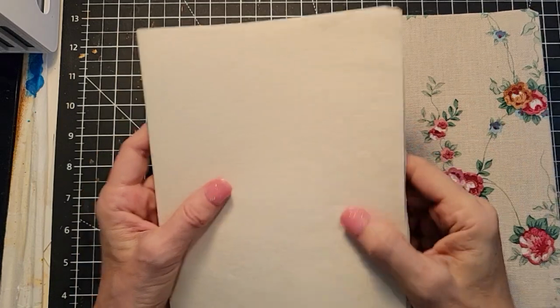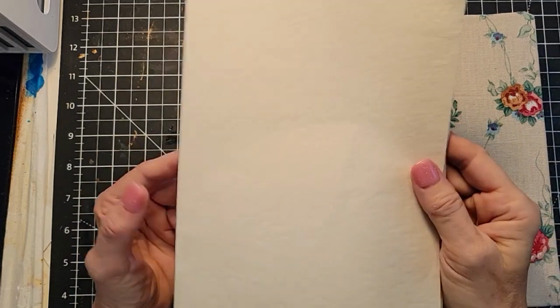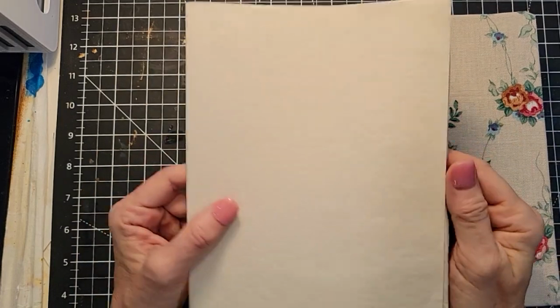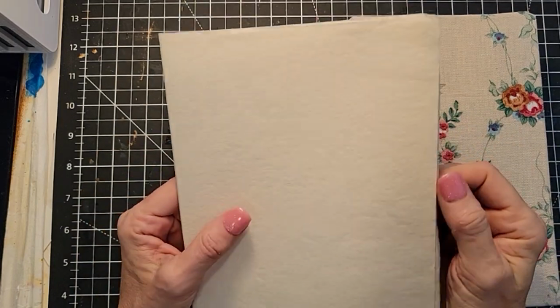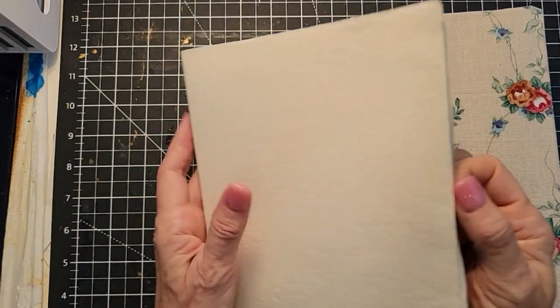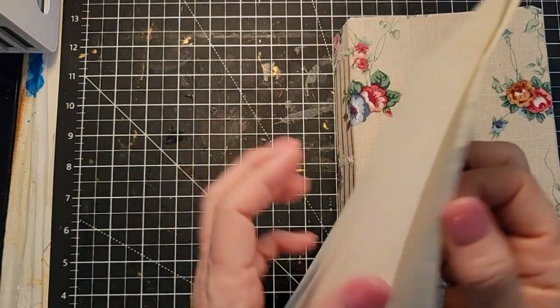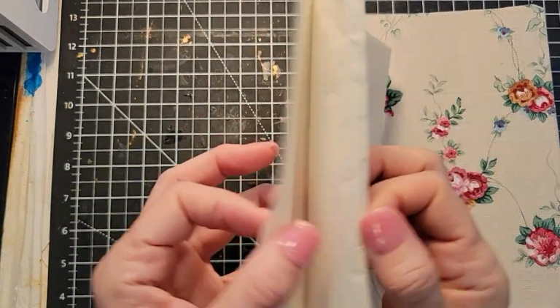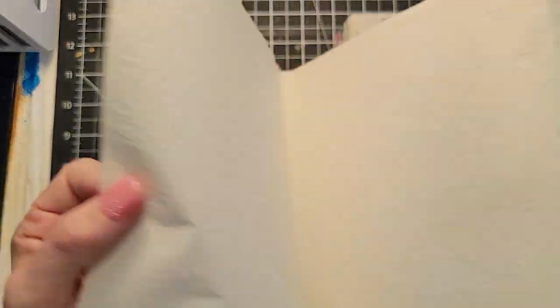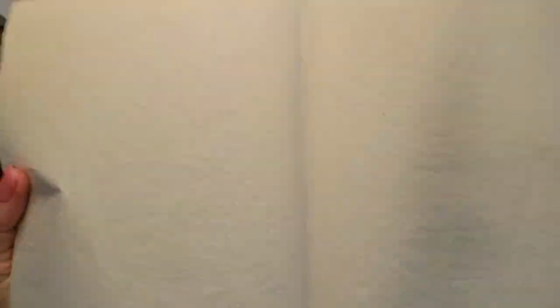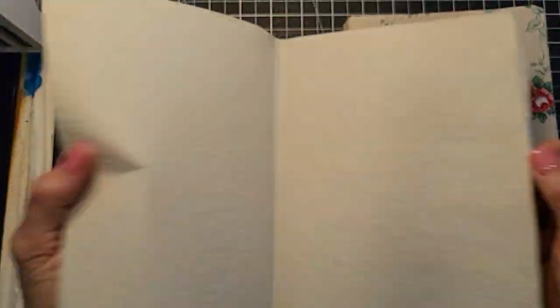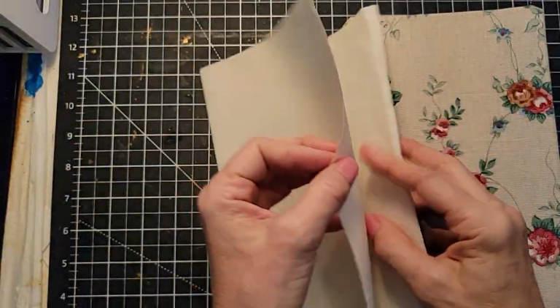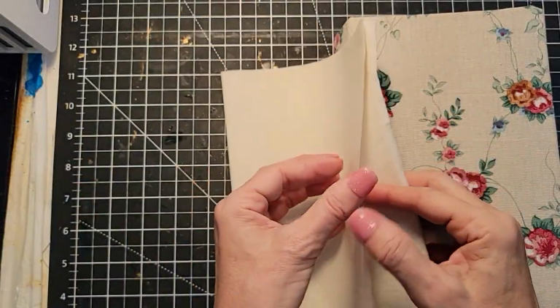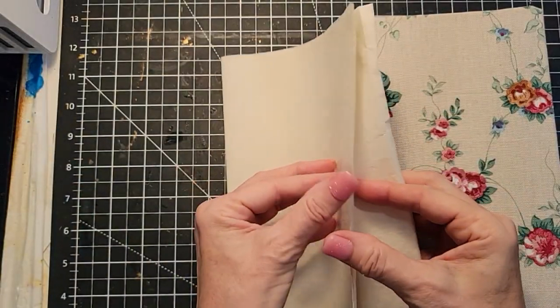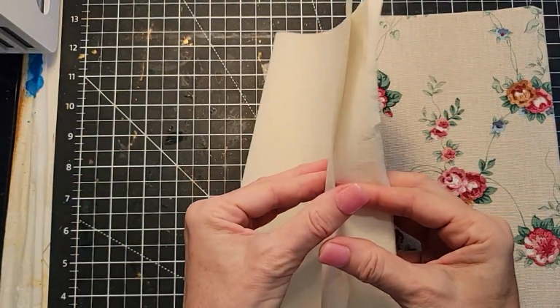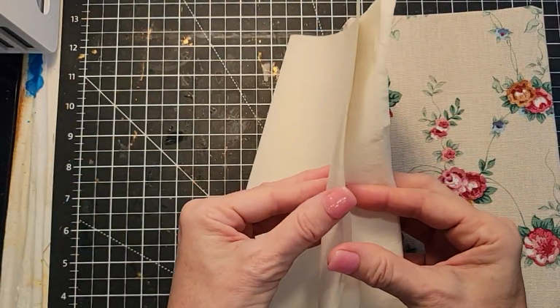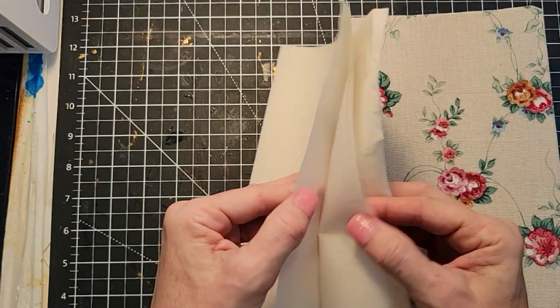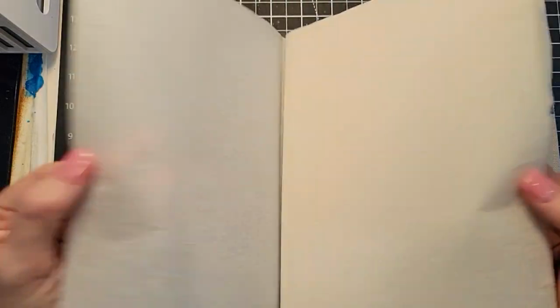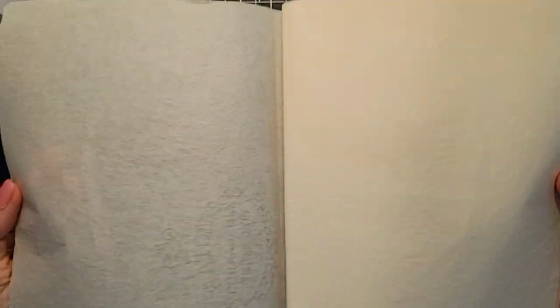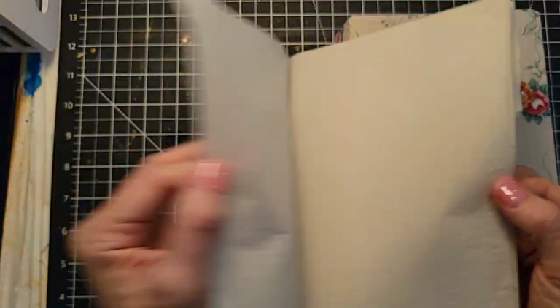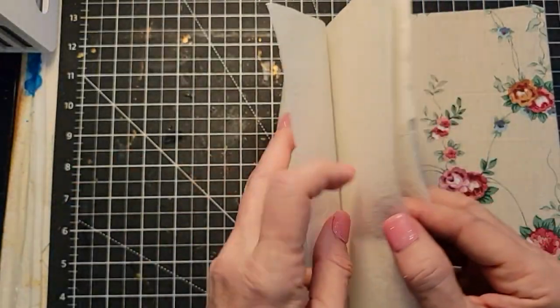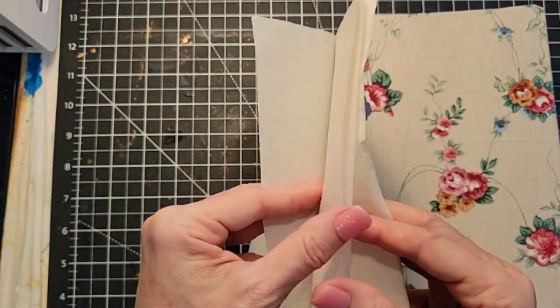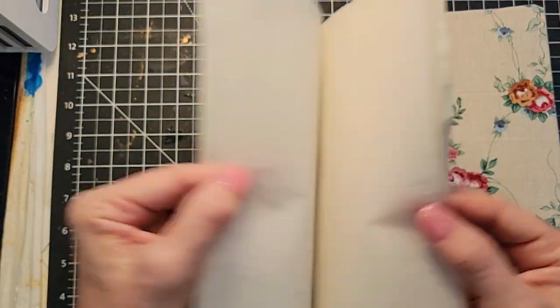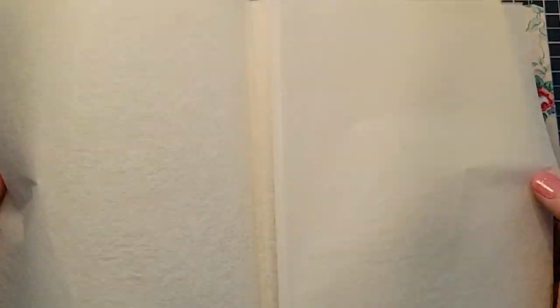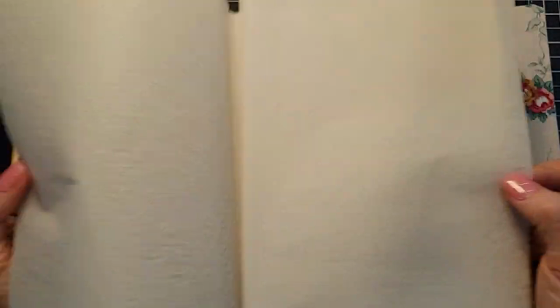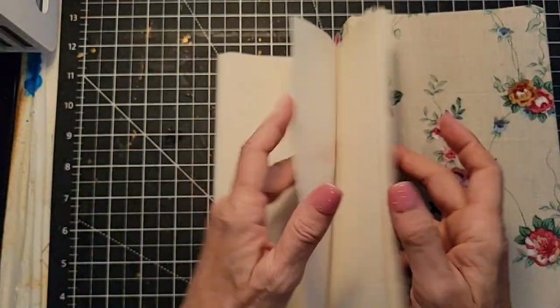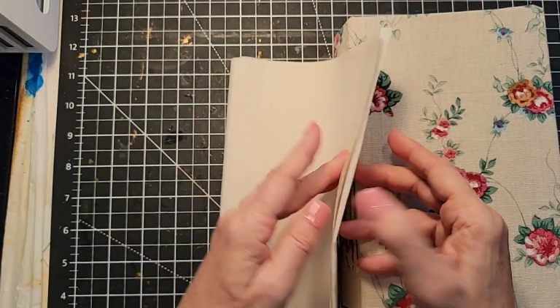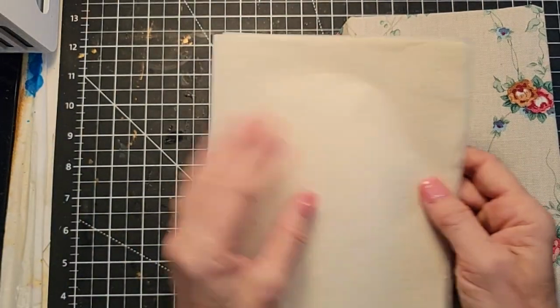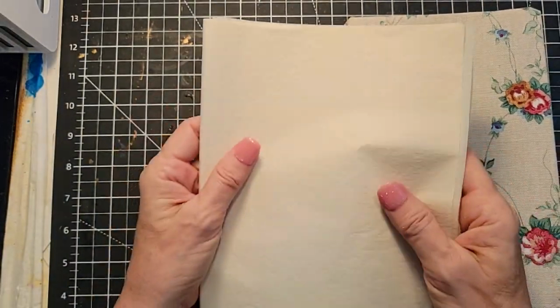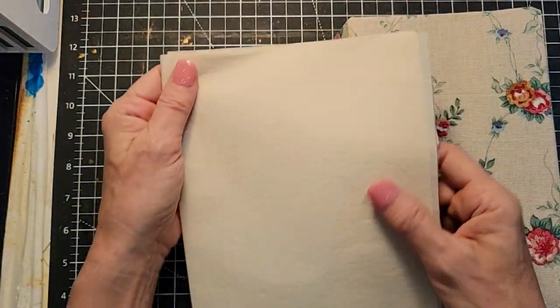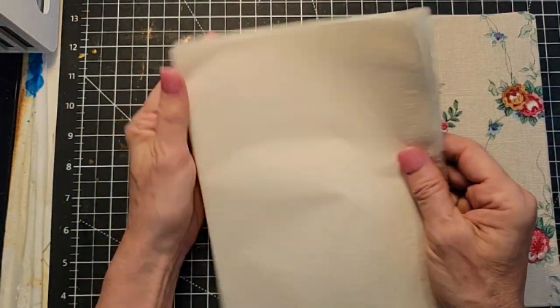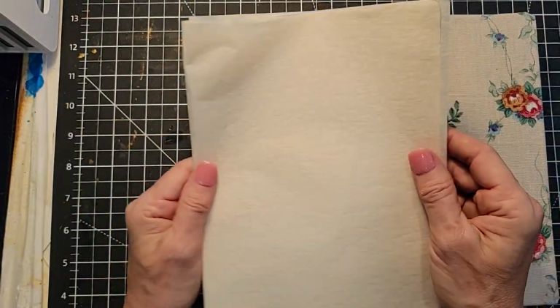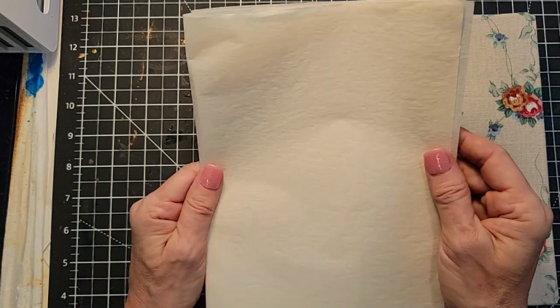Hey everybody! Tracing paper and our junk journals — four different ways that you can use tracing paper in your junk journals. Okay, let's do this. This is Pam at the Paper Outpost. Welcome!